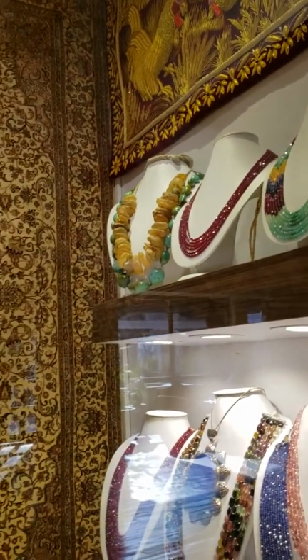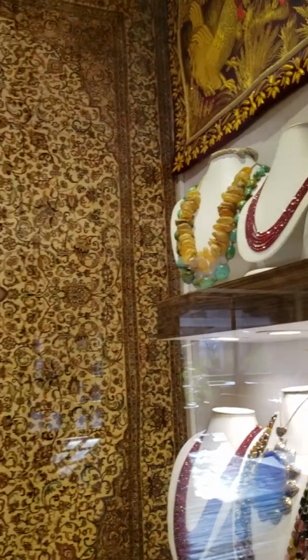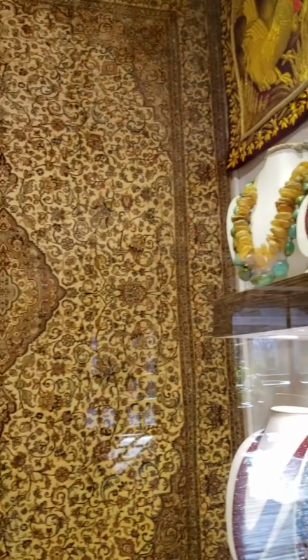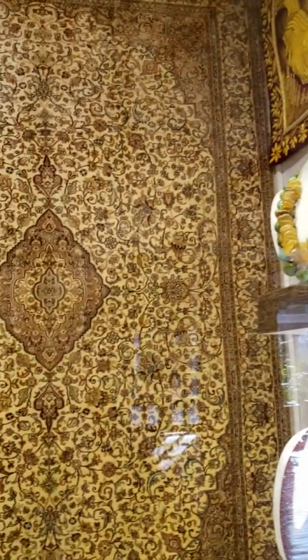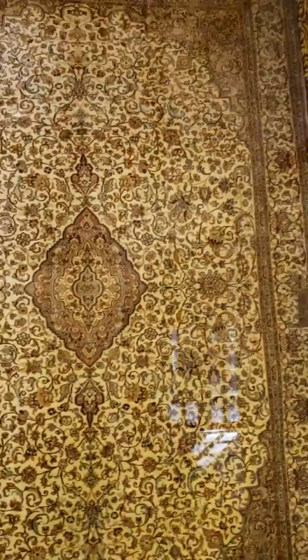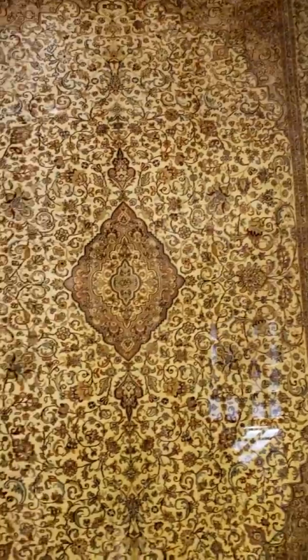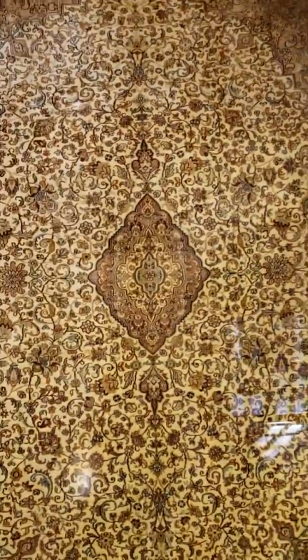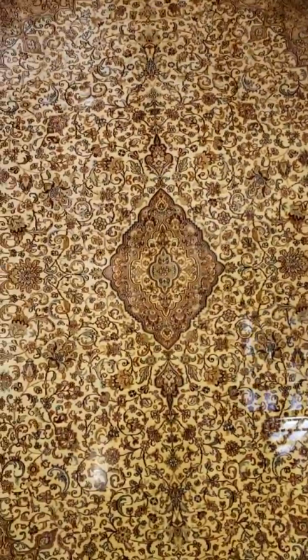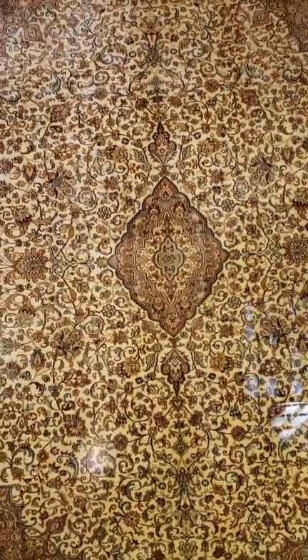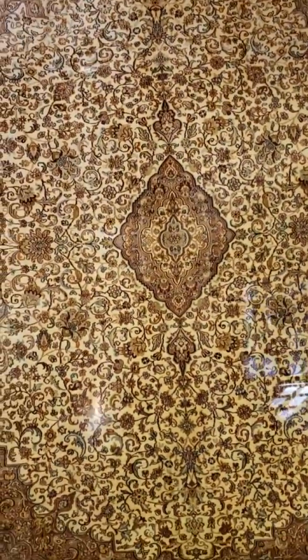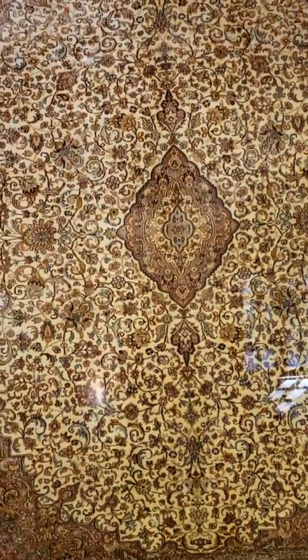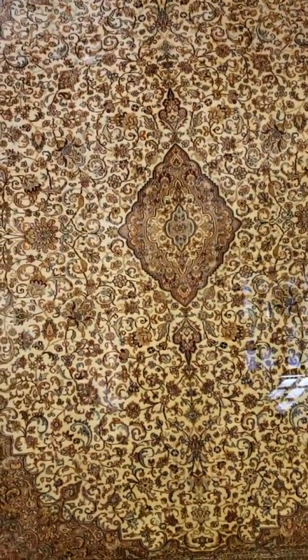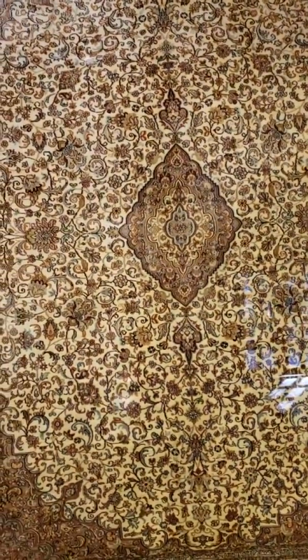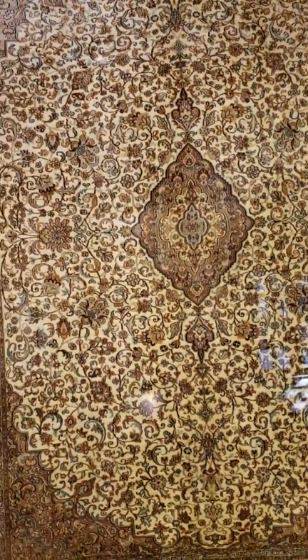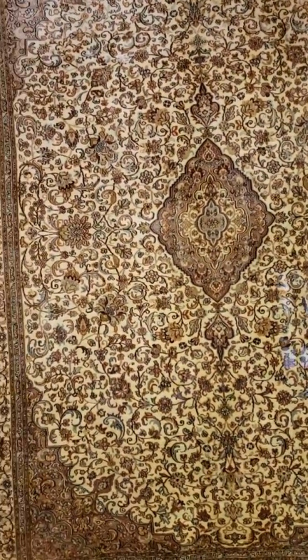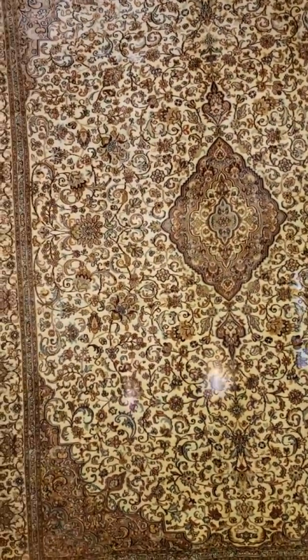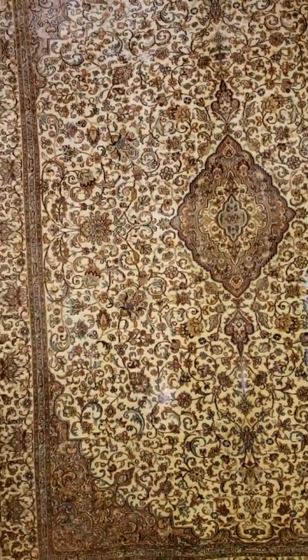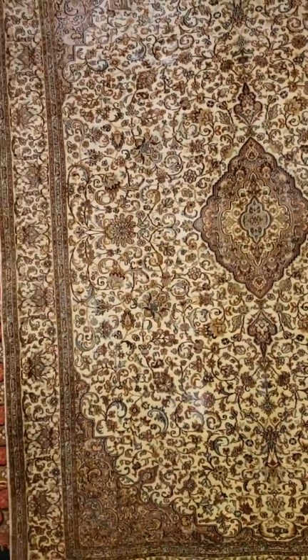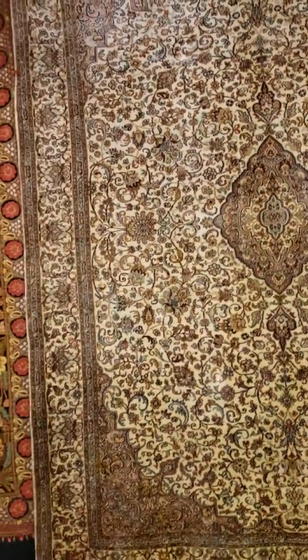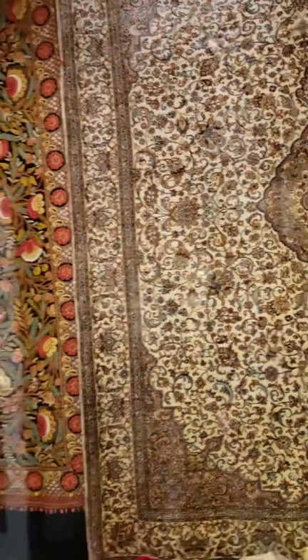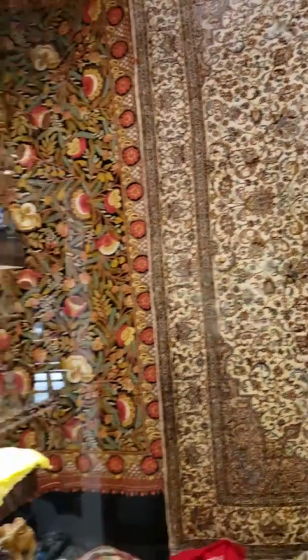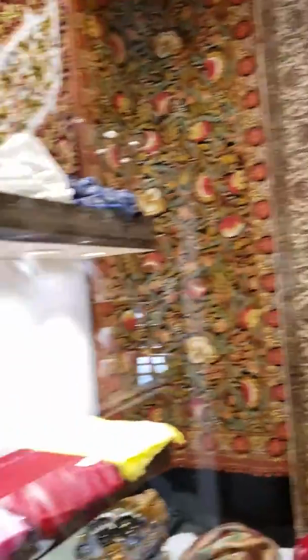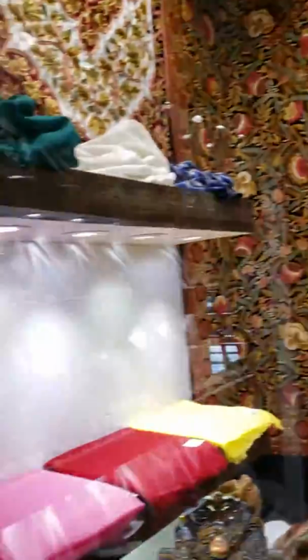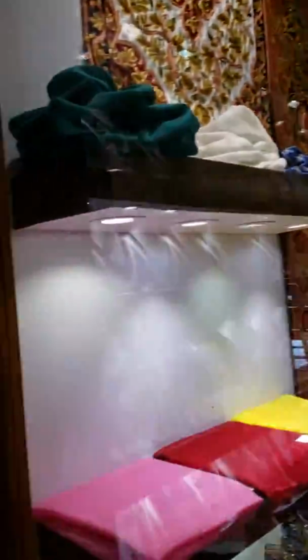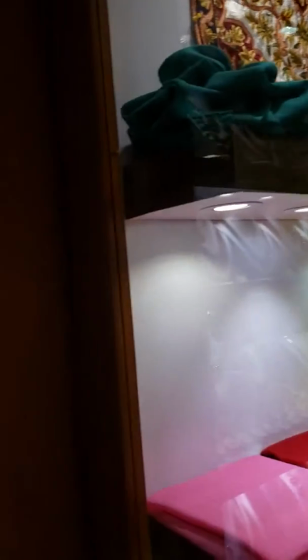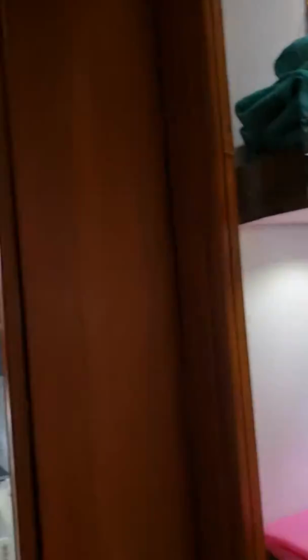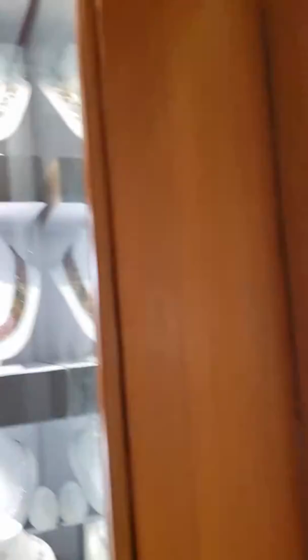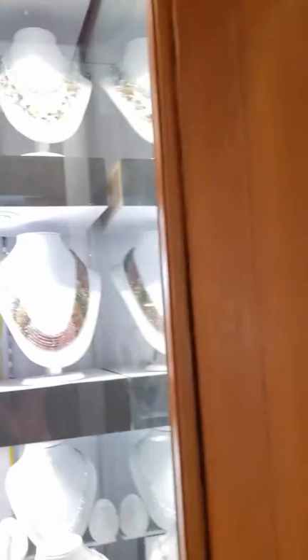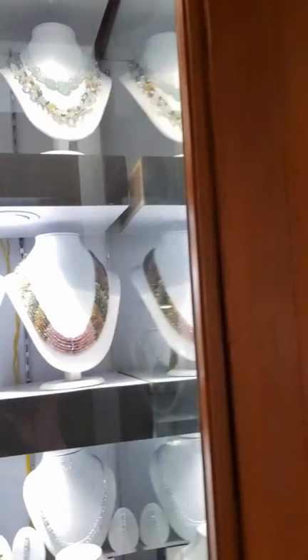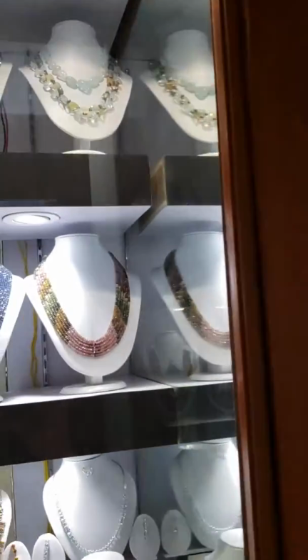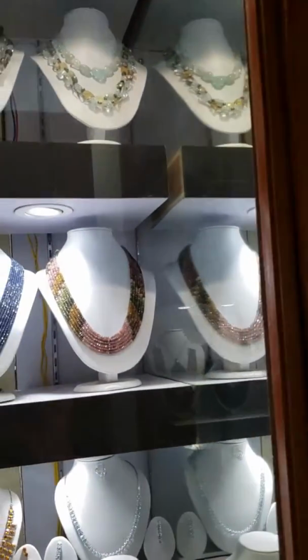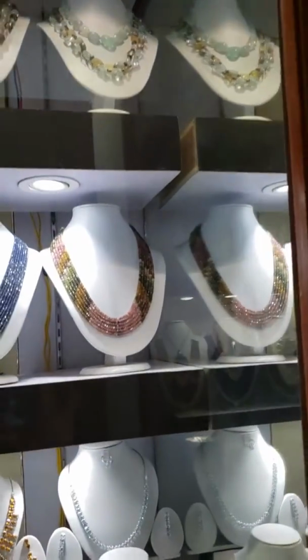Nice tapestry. And then over here, more necklaces.